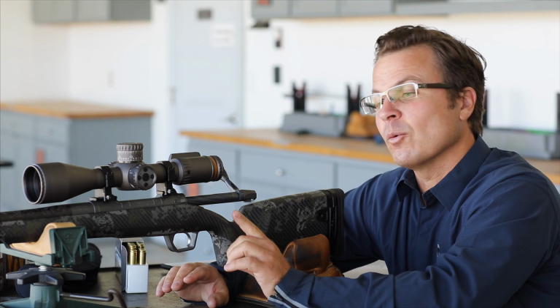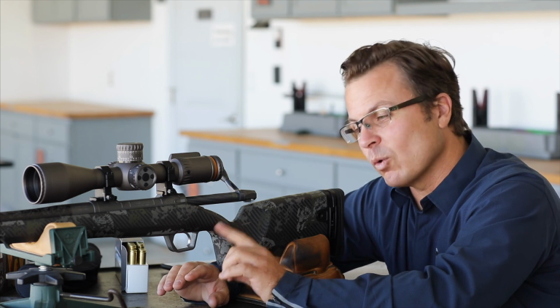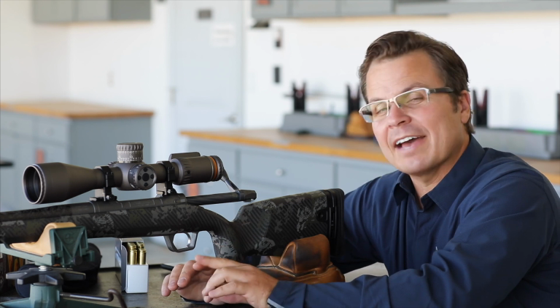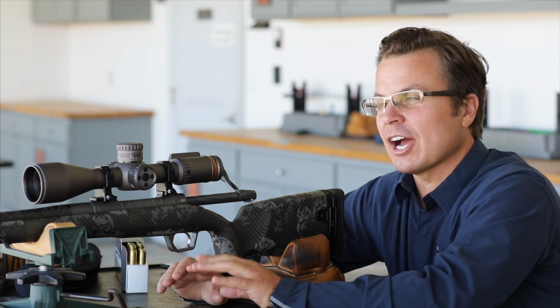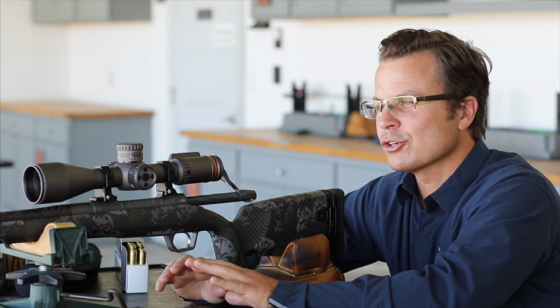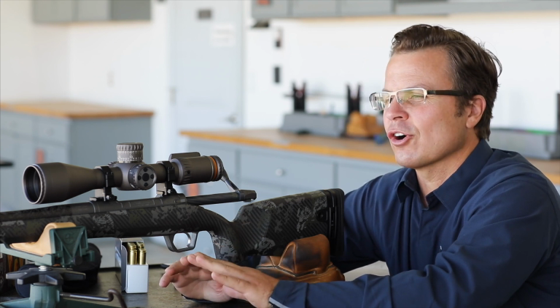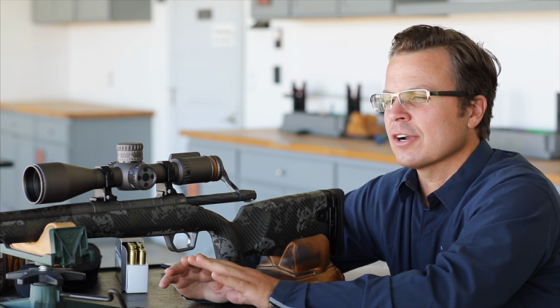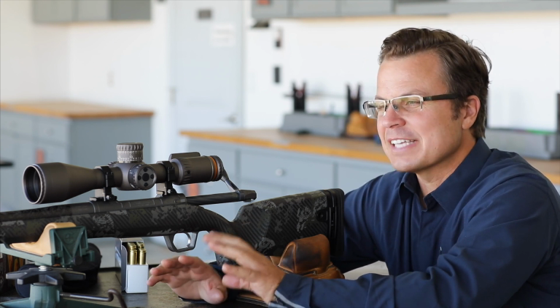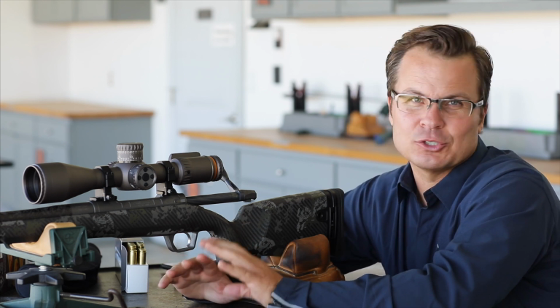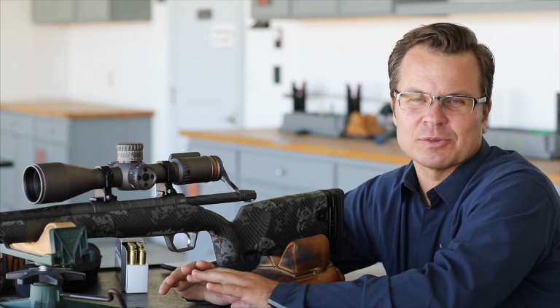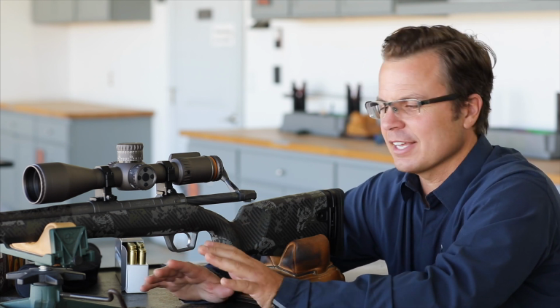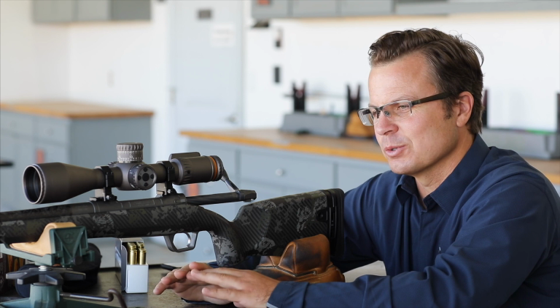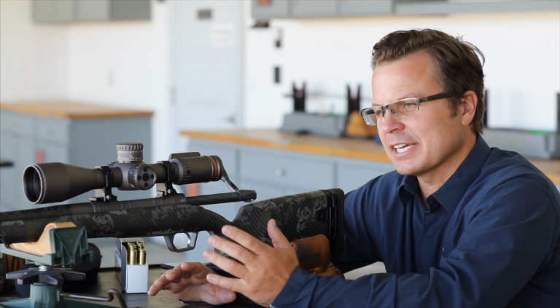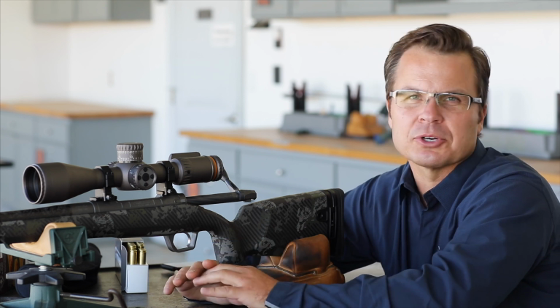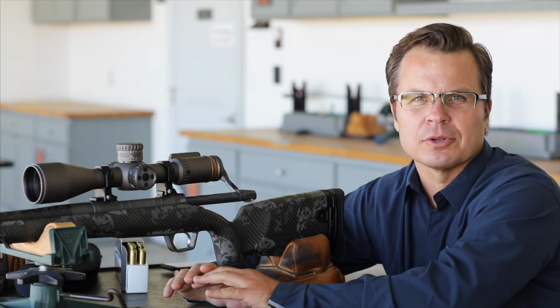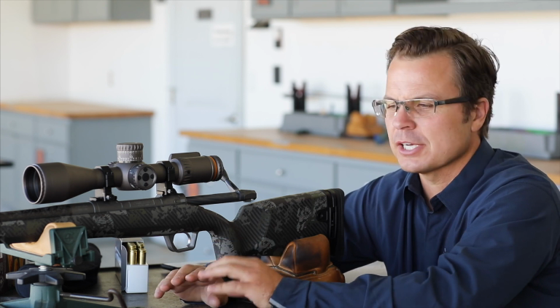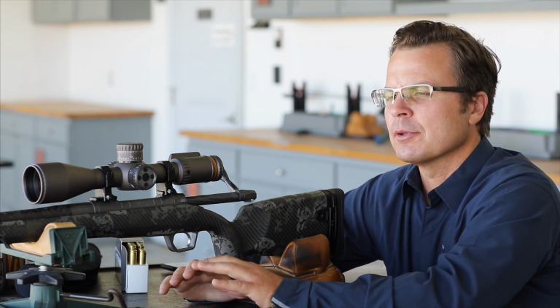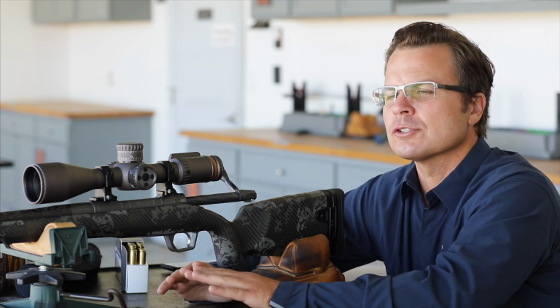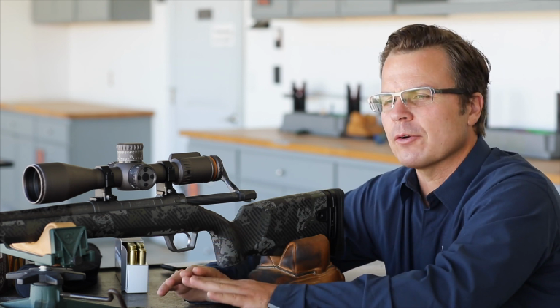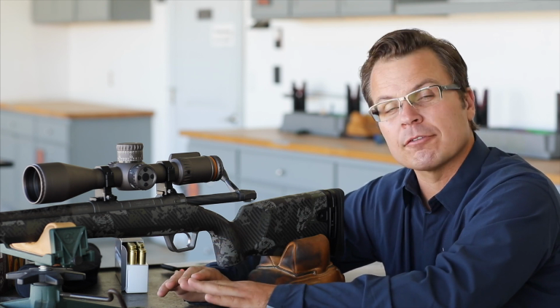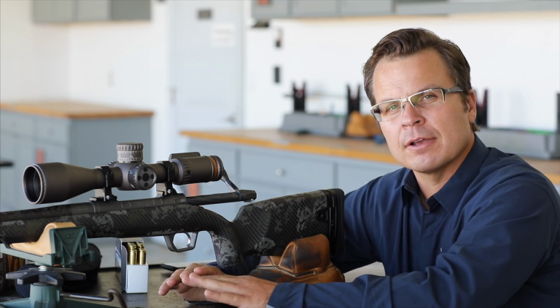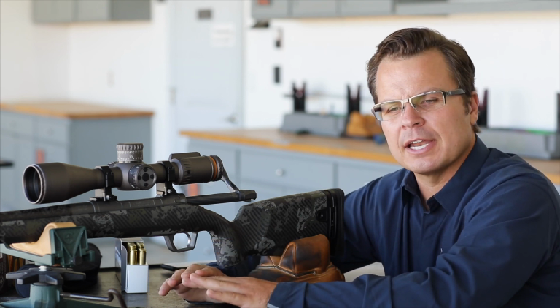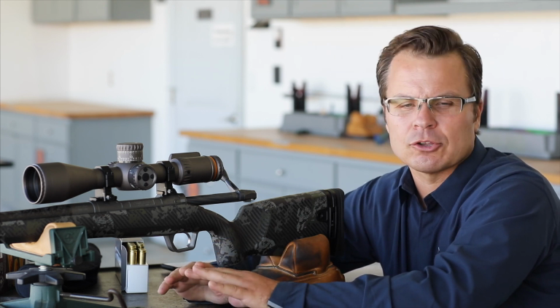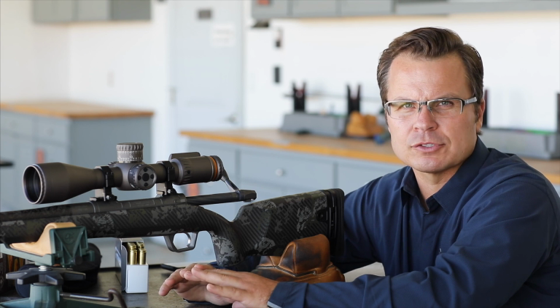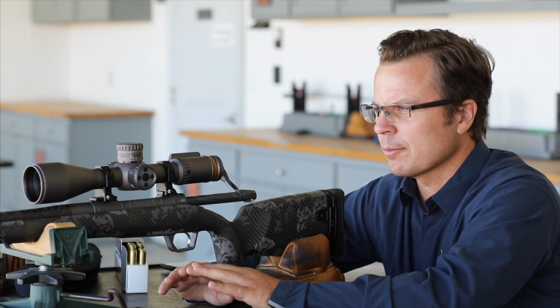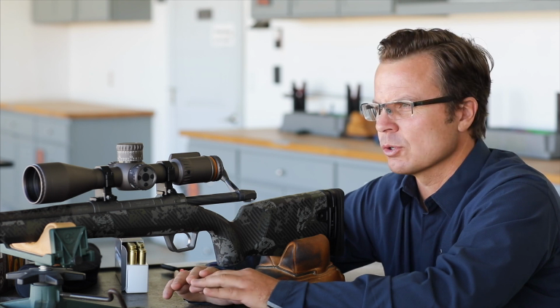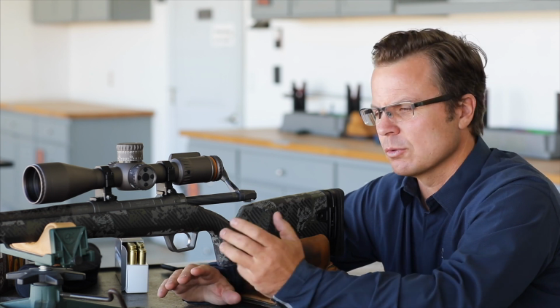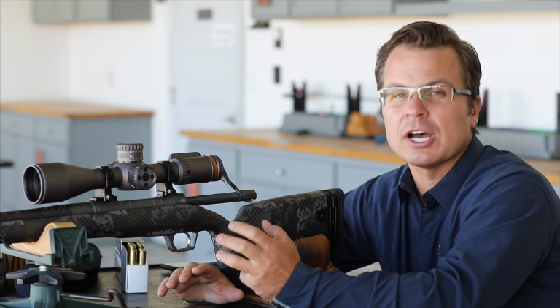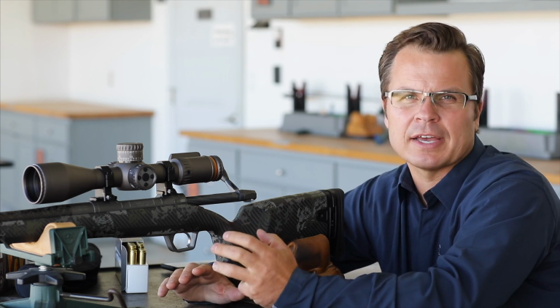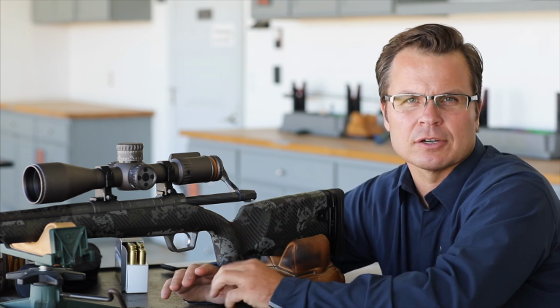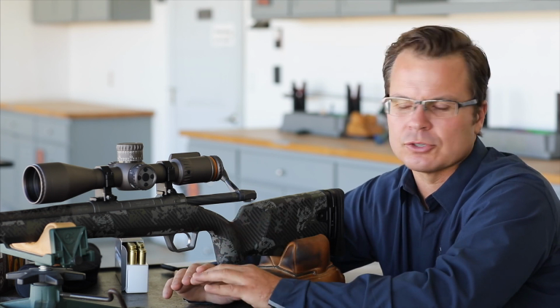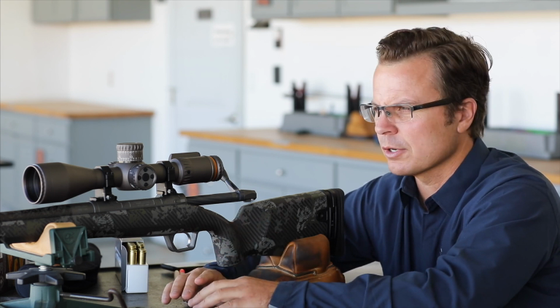We have one caveat. Our turrets are semi-tool-less — I like to say tool-less, but technically we're going to use a bullet to adjust. The turrets are very different than any other rifle scope on the market, so we're going to talk about that and I'll show you how it works.